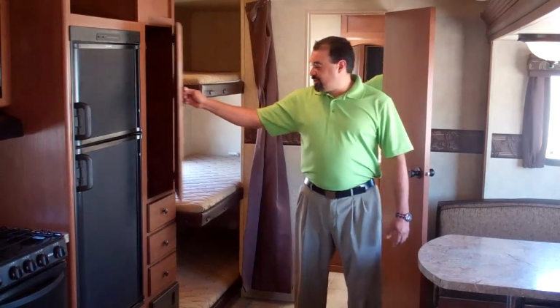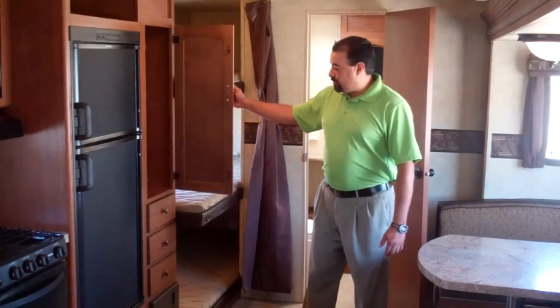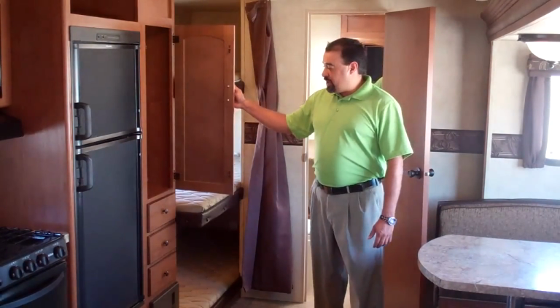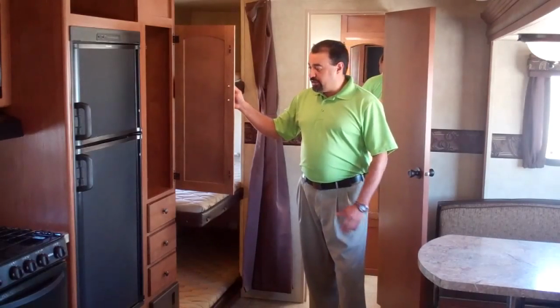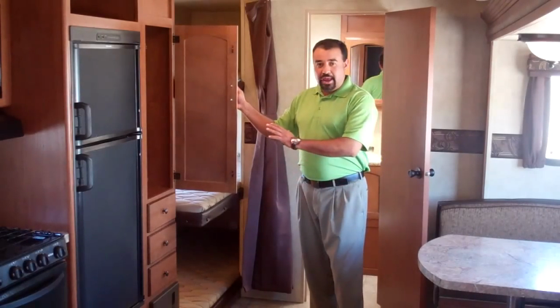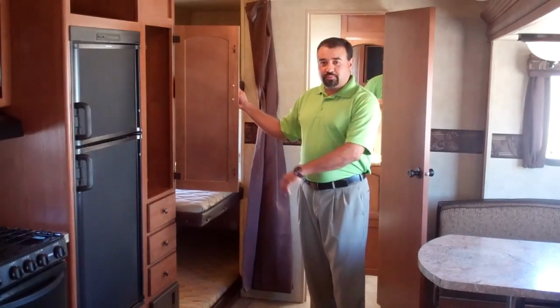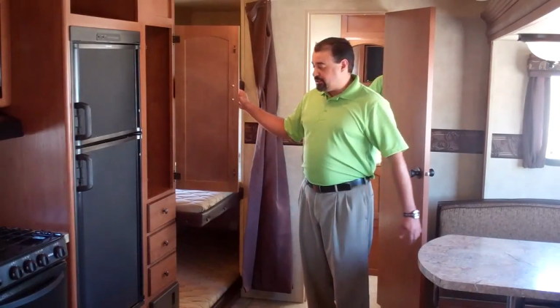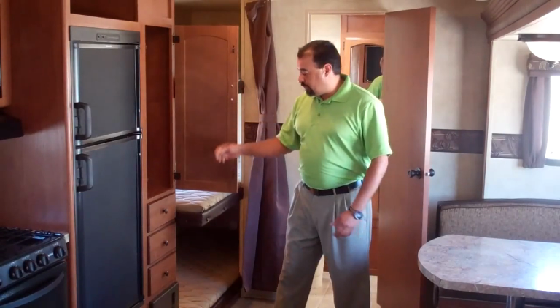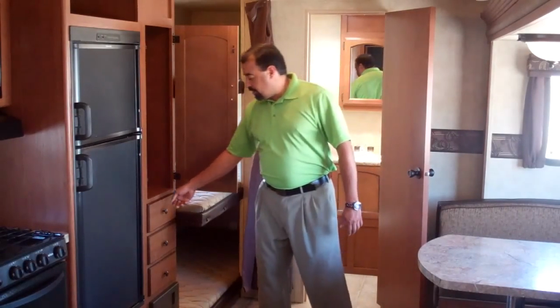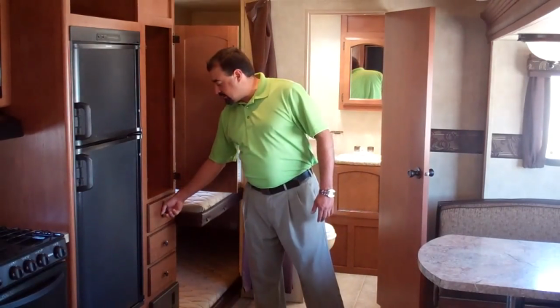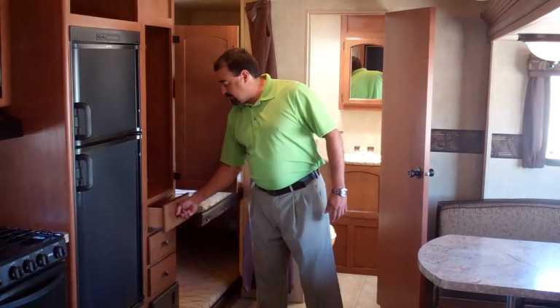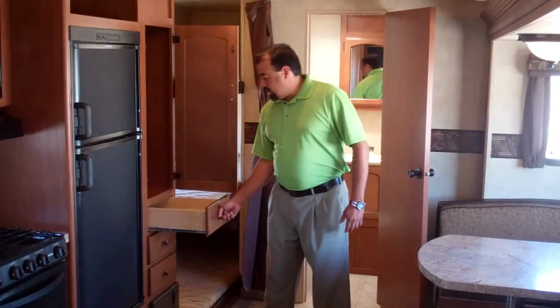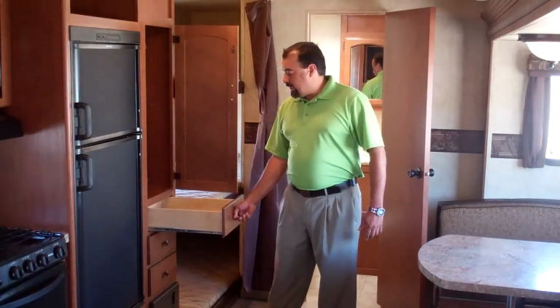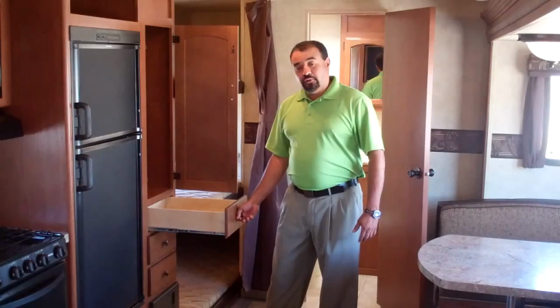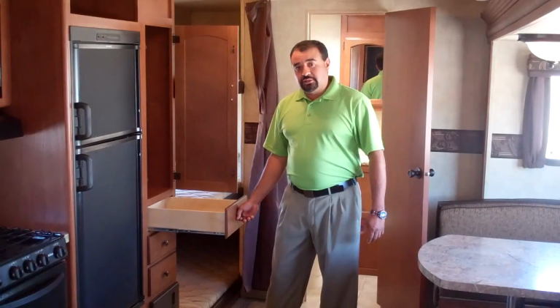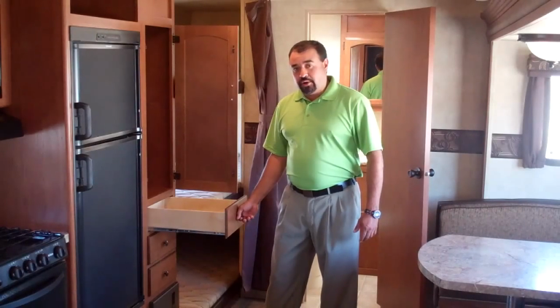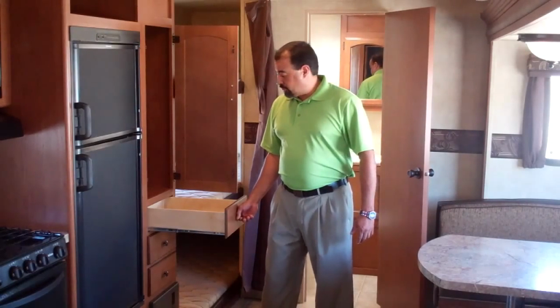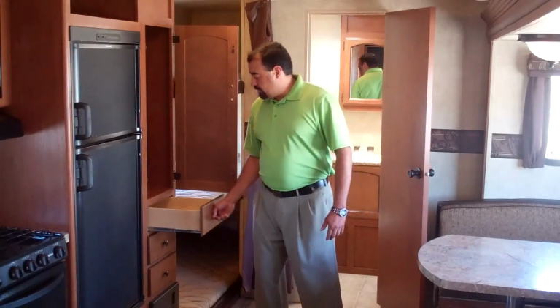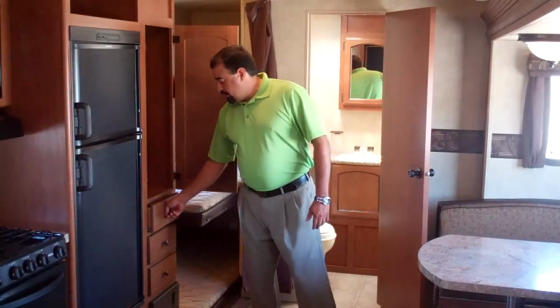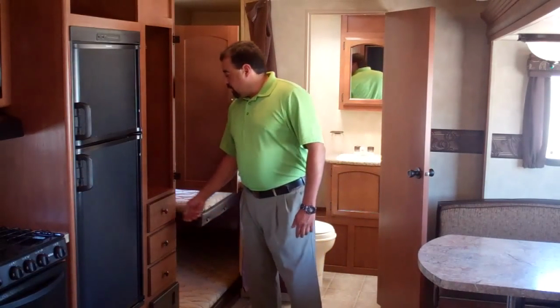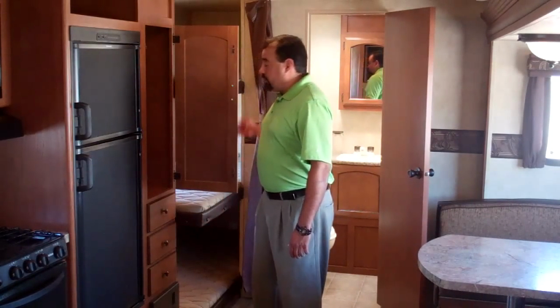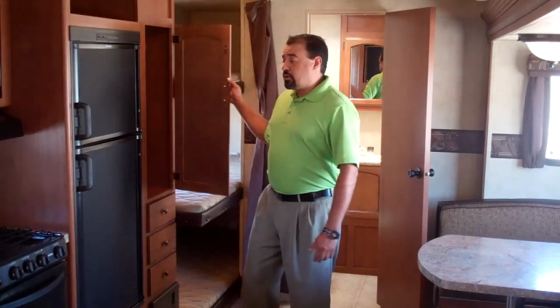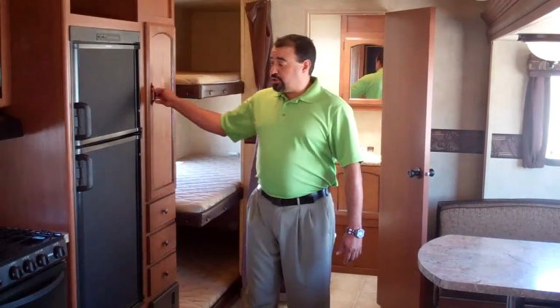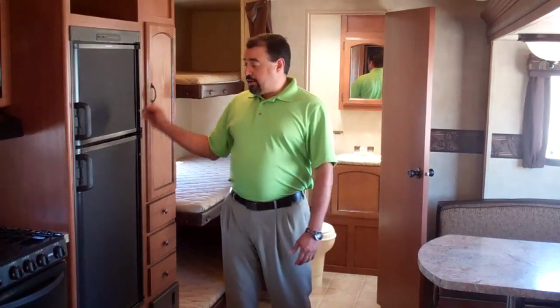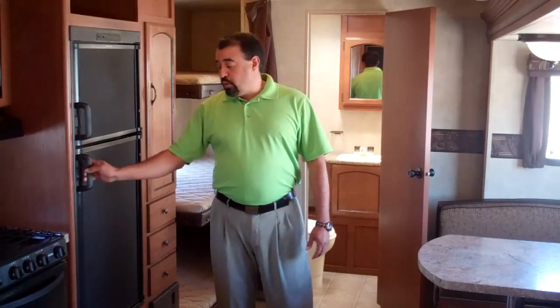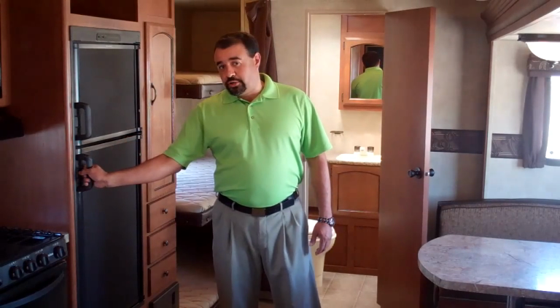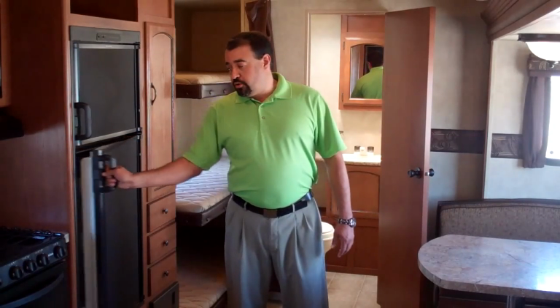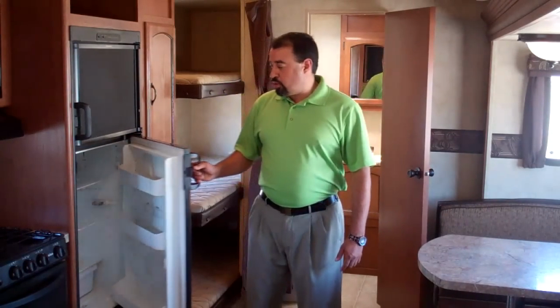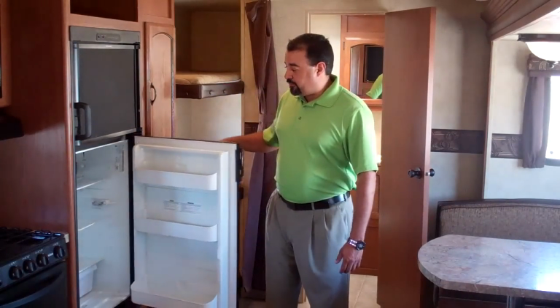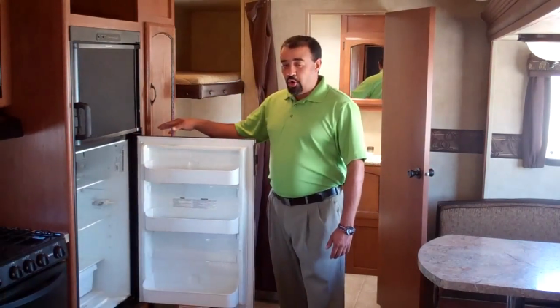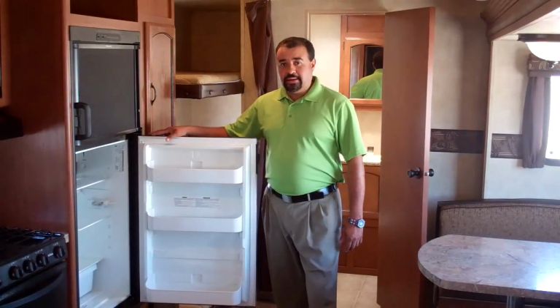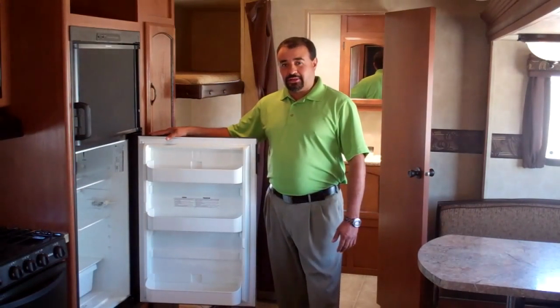We also have our pantry area, which gives you ample space for plenty of goodies, snacks and slide out full extension ball bearing drawers. This unit also comes with a two-way refrigerator which runs off of propane and electric.